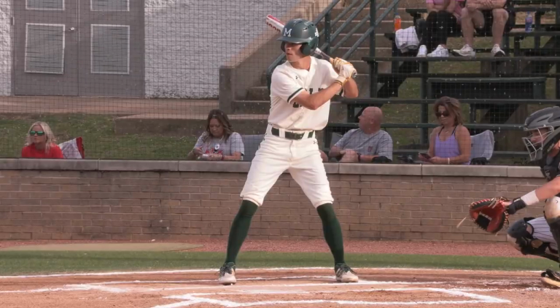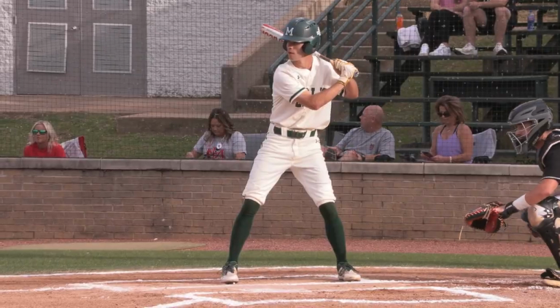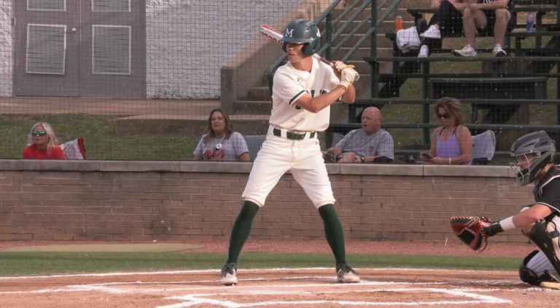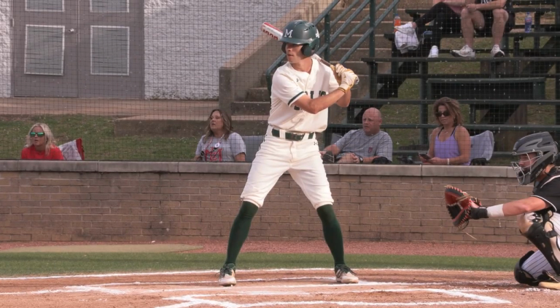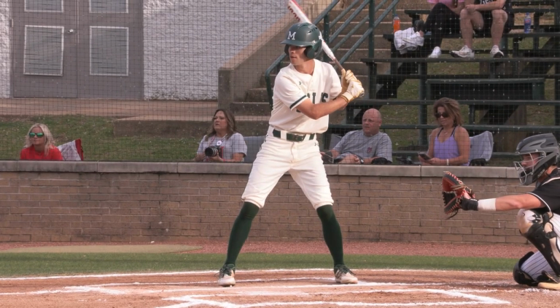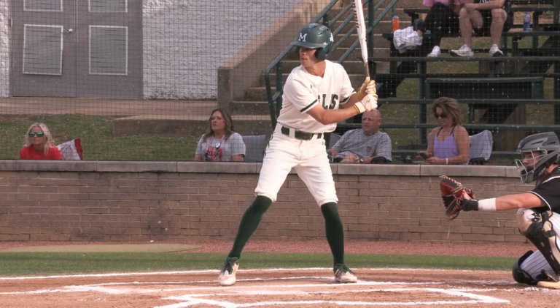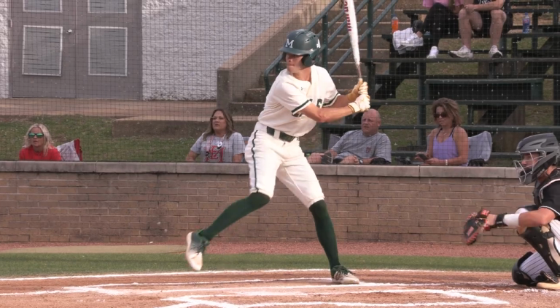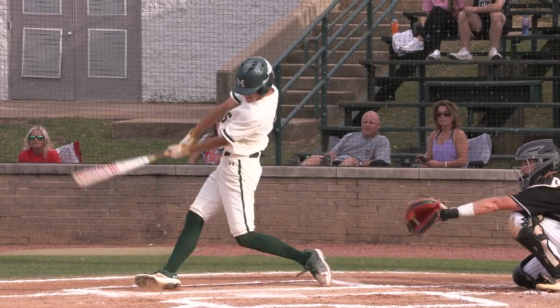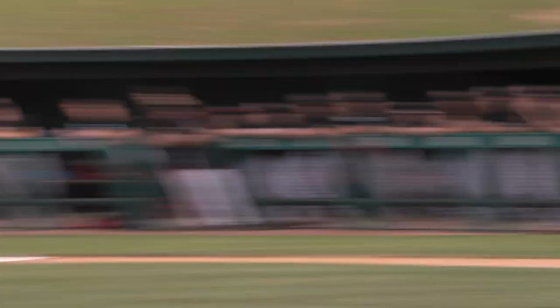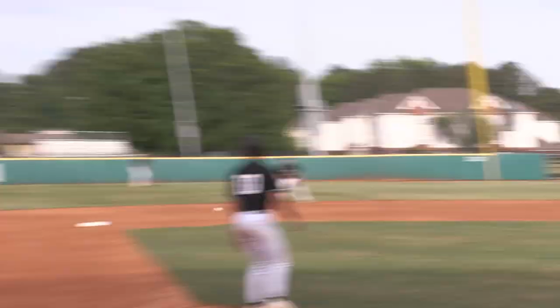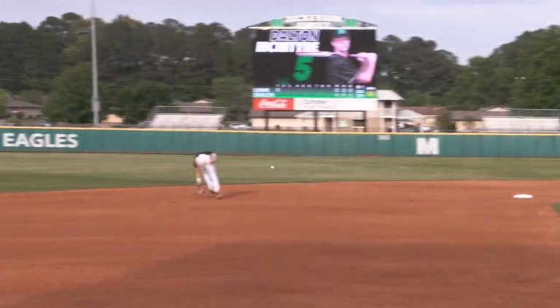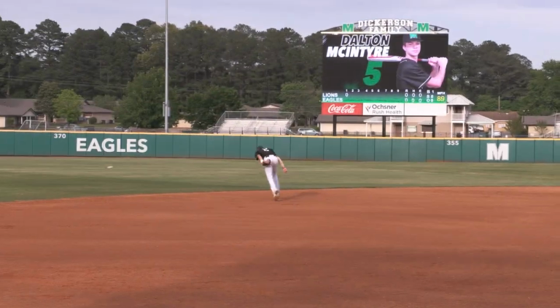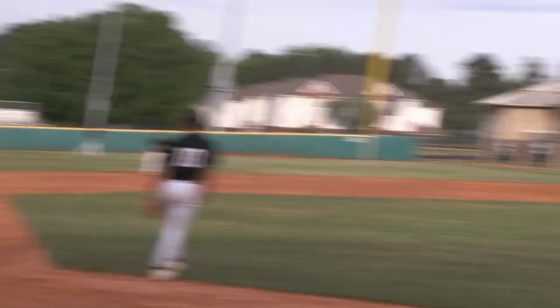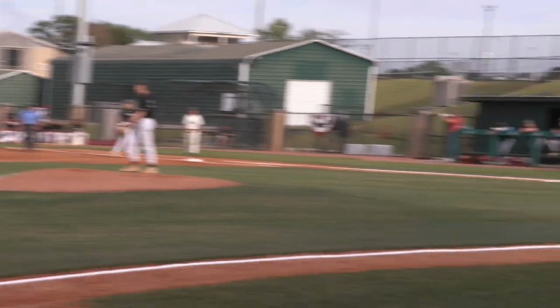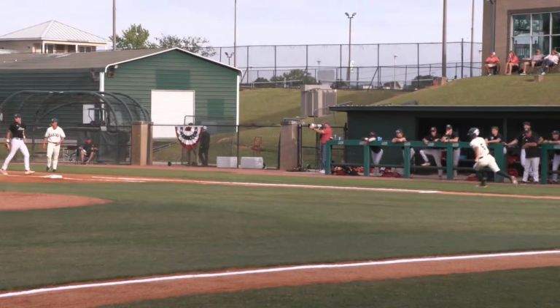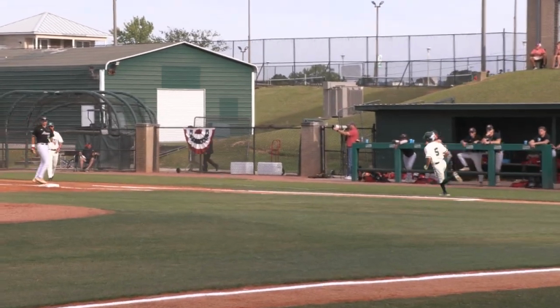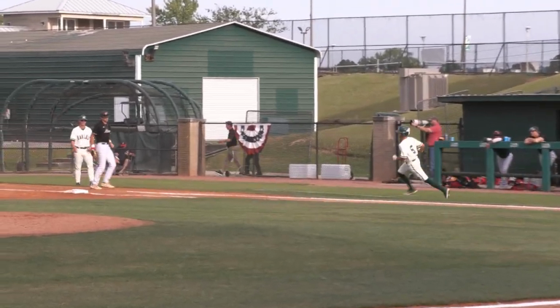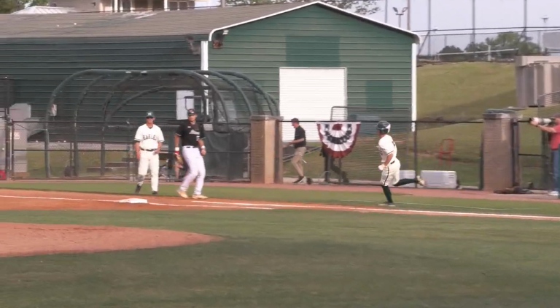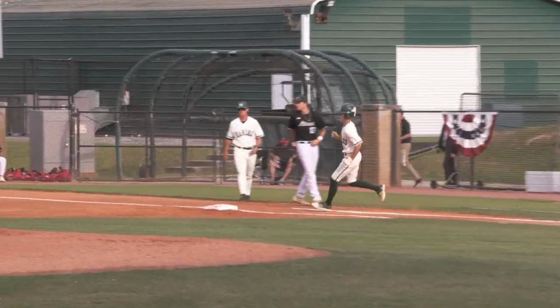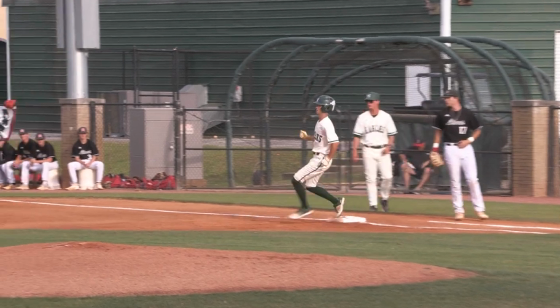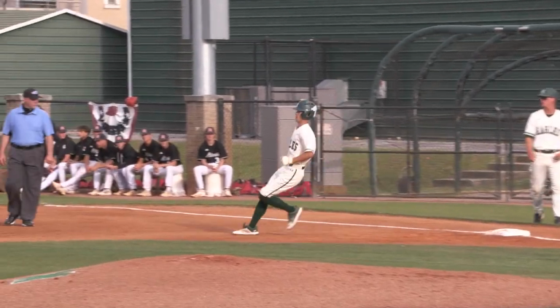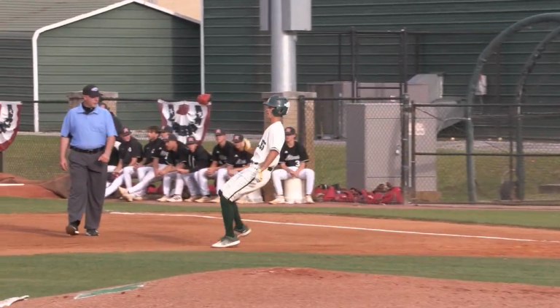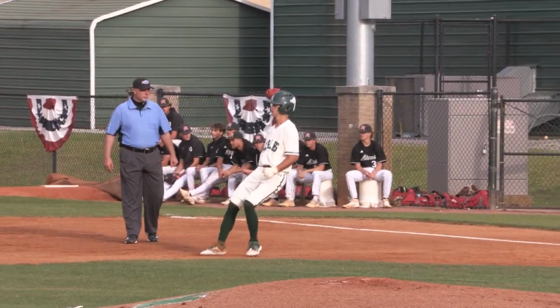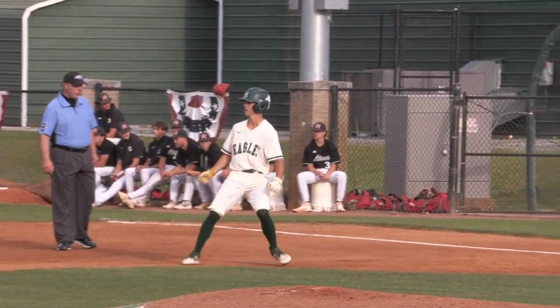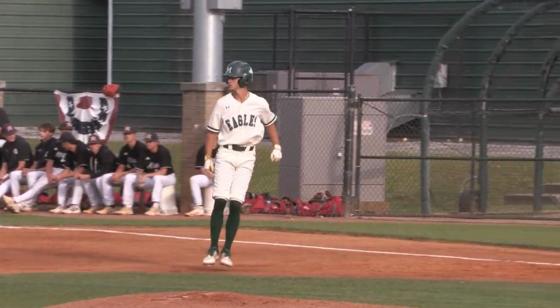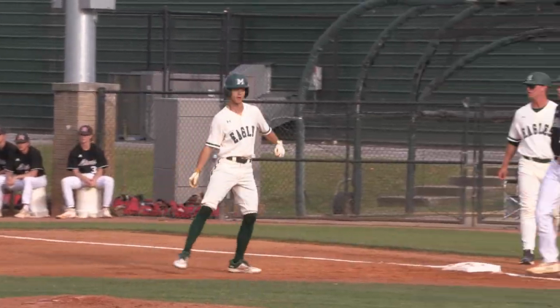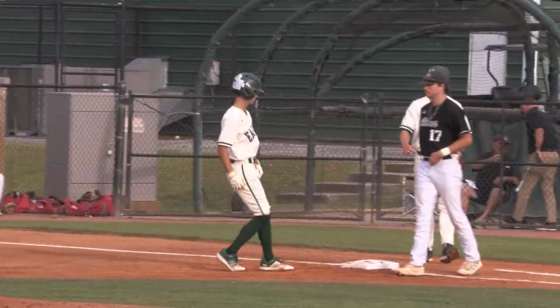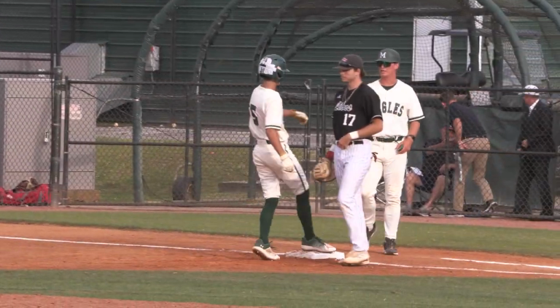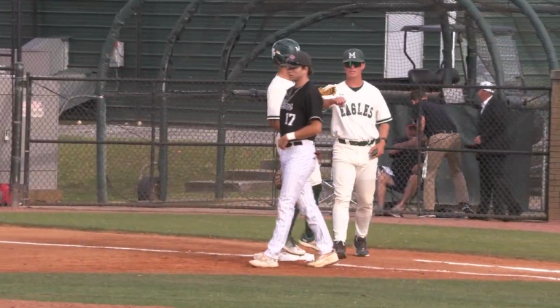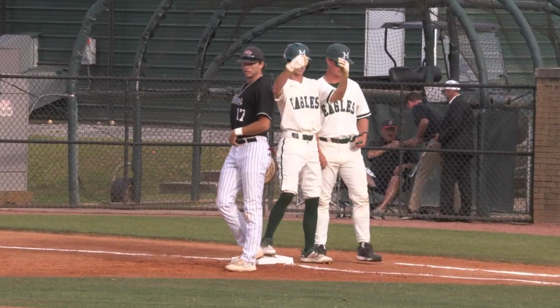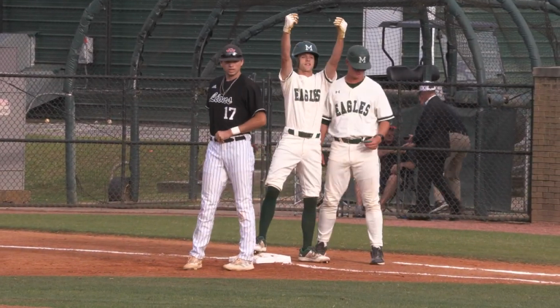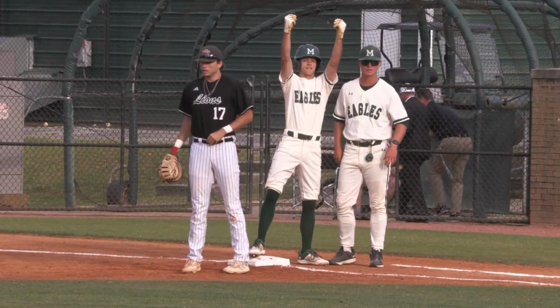Here comes the 1-0 pitch from Scarborough. And there's a line drive, base hit right back up the middle. A heck of a way to start the ball game for Meridian. So you've got speed on first base here for Chaplin.